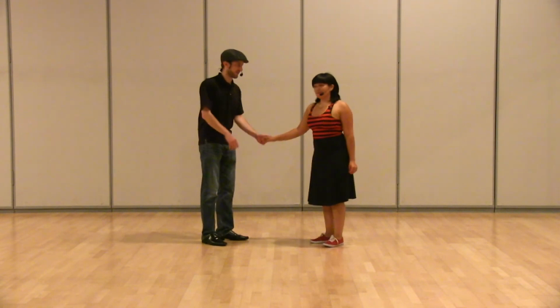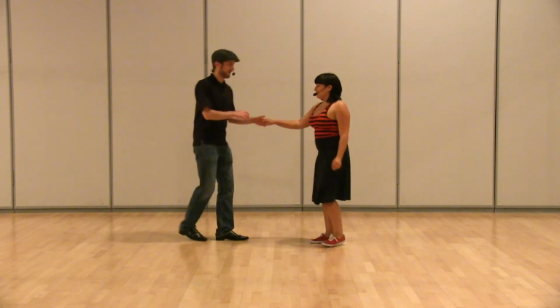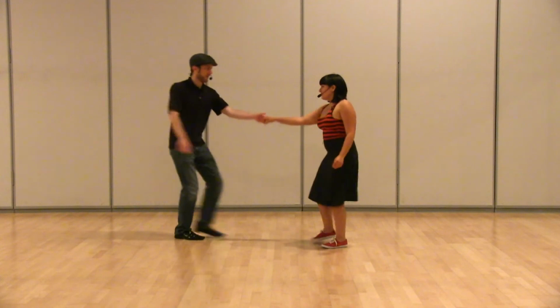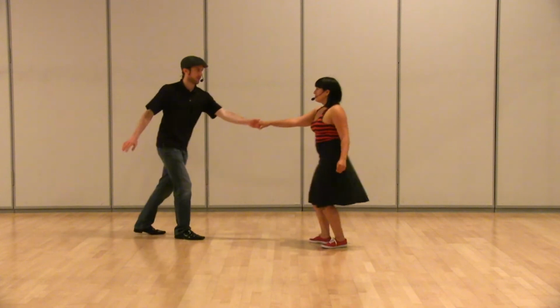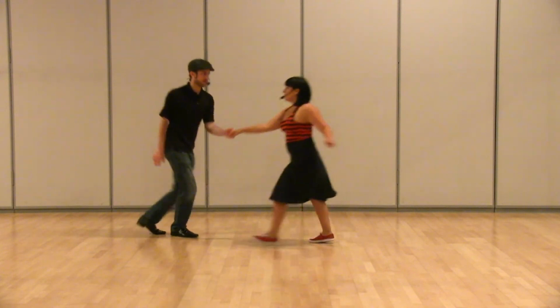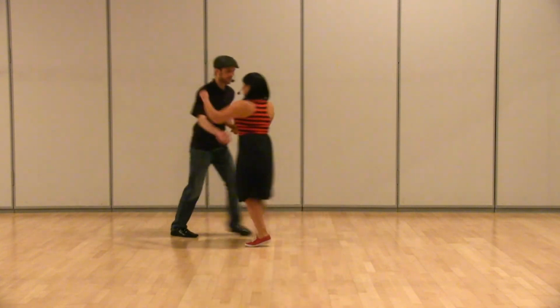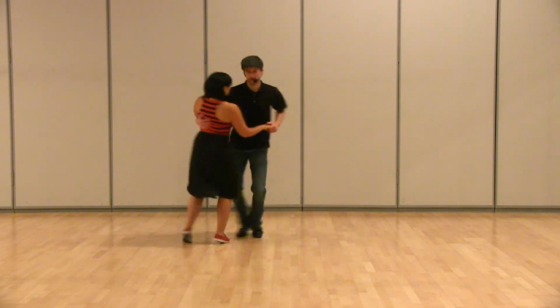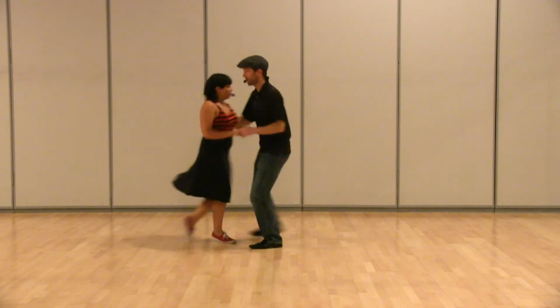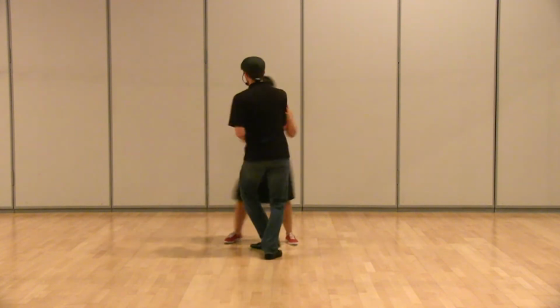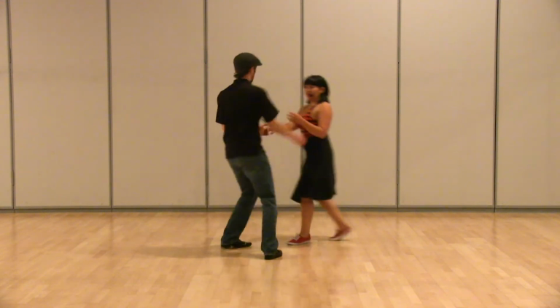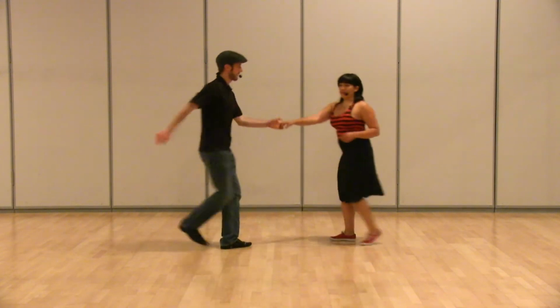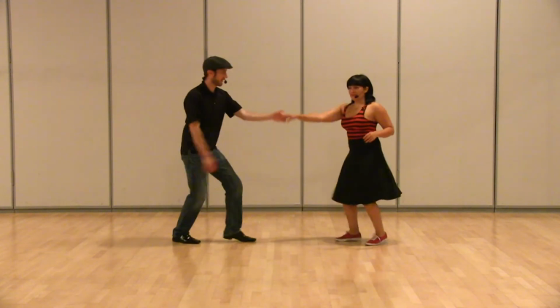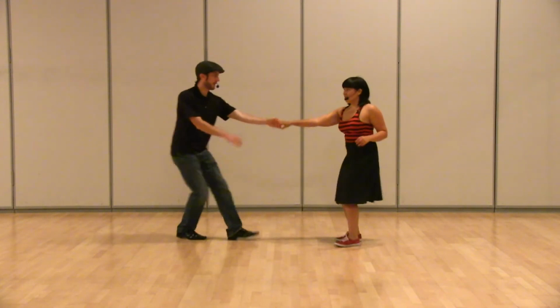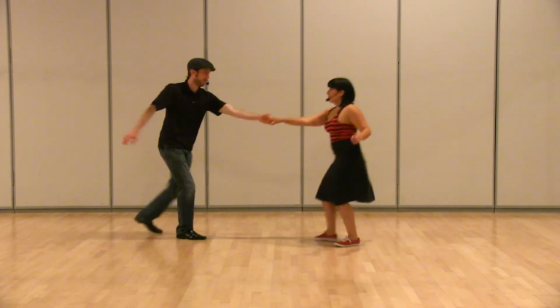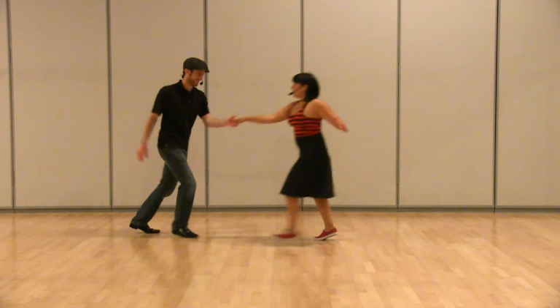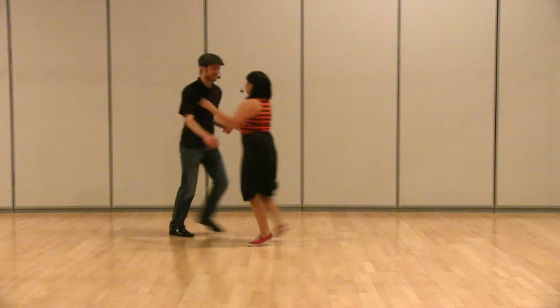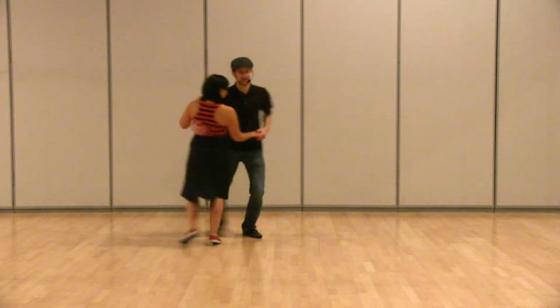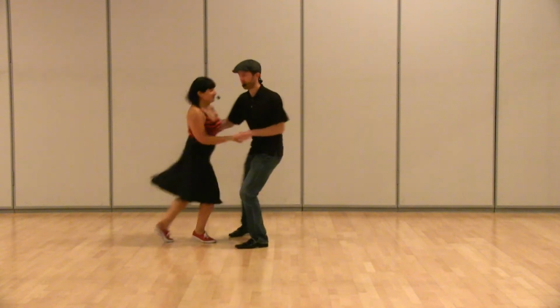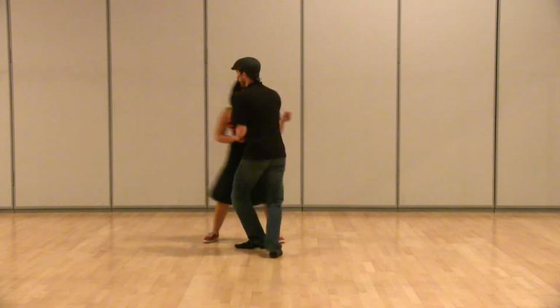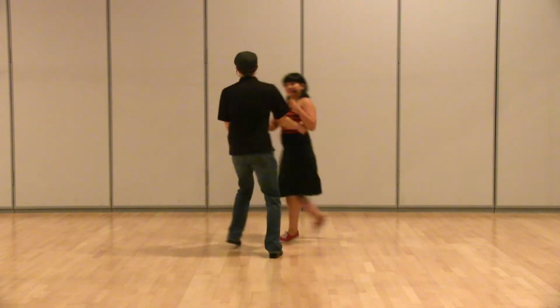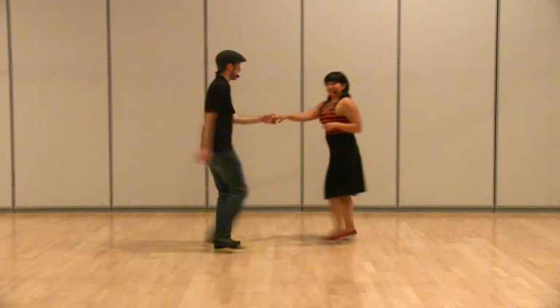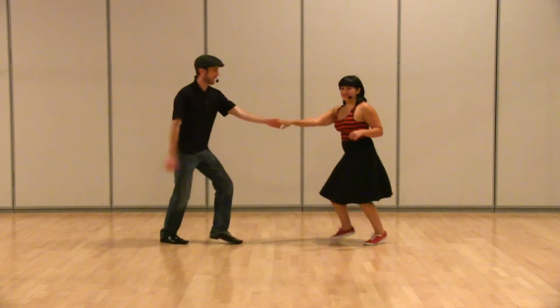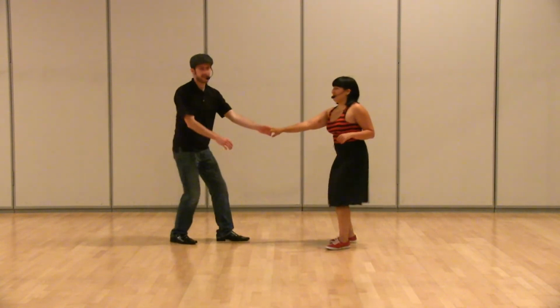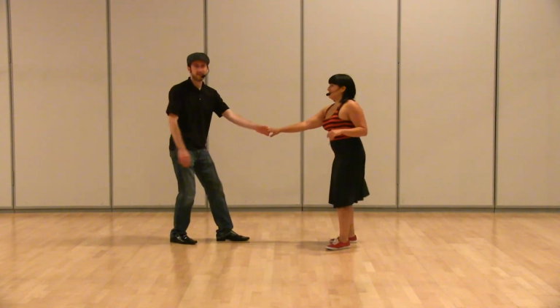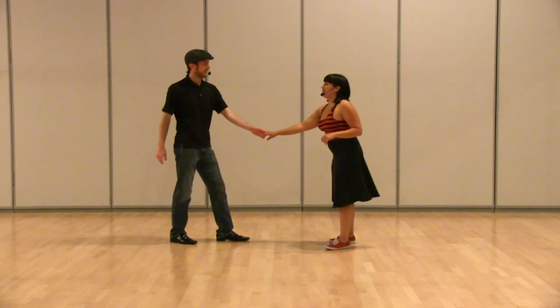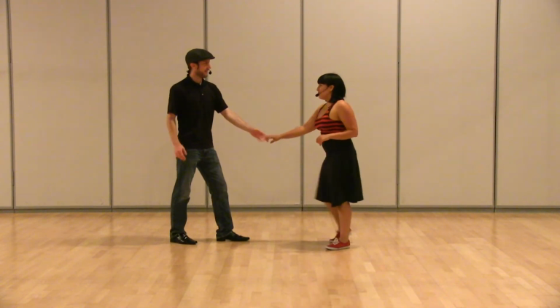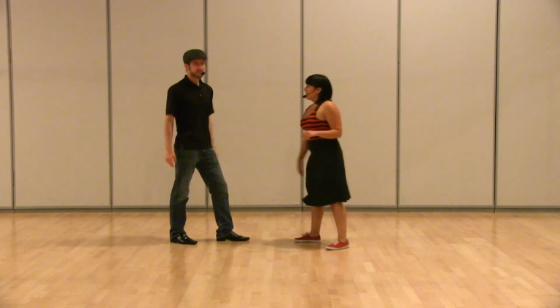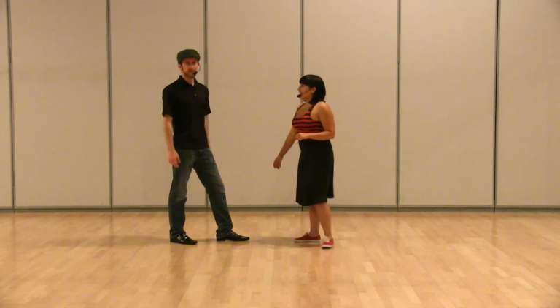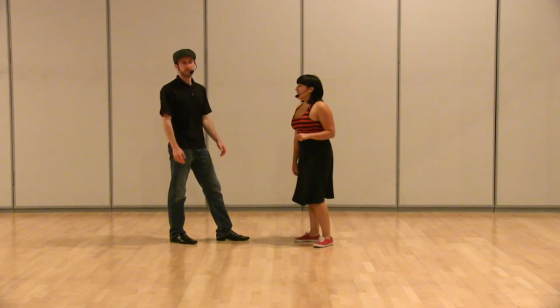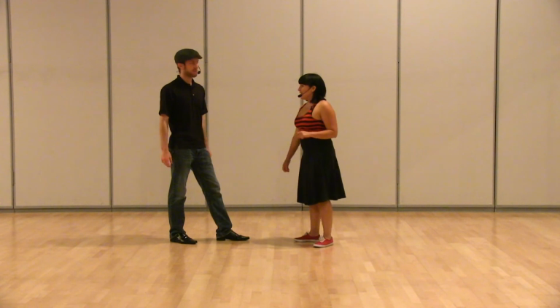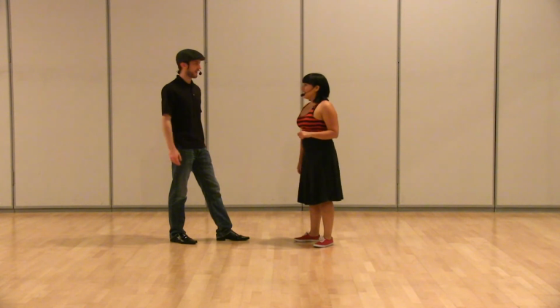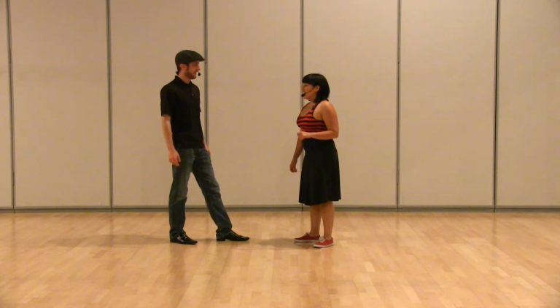And the swing out looks like 1, 2, 3 and 4, 5, 6, 7, 8 — 1, 2, 3 and 4, 5, 6, 7, 8. And that is the staple of Lindy Hop right there.